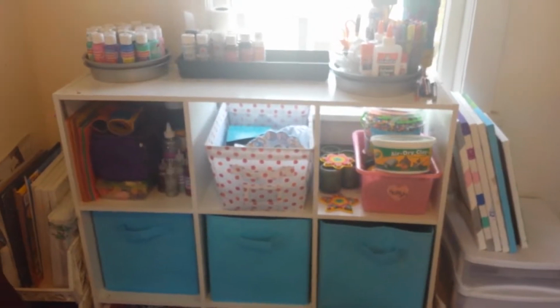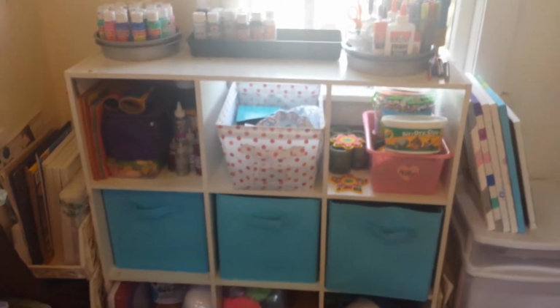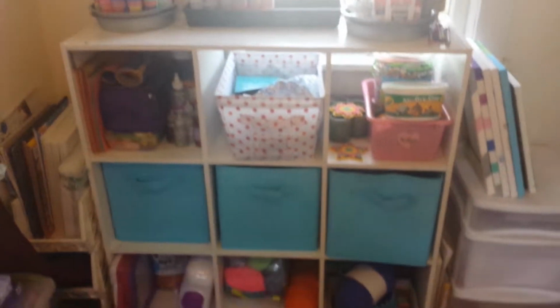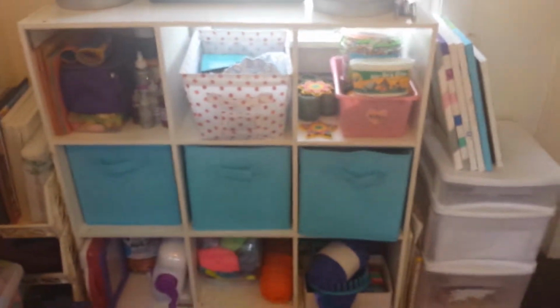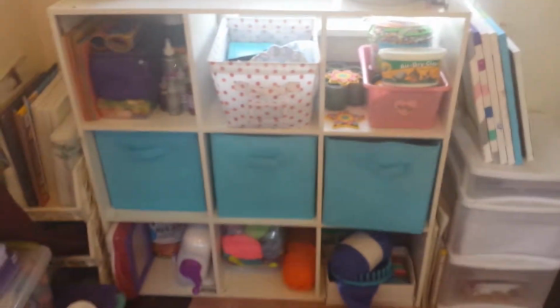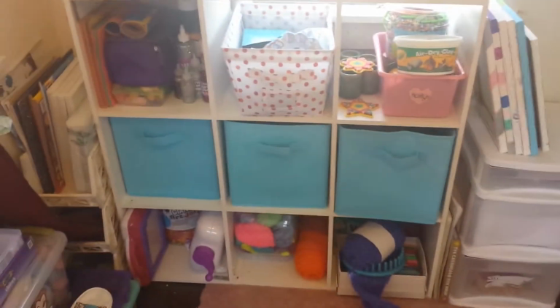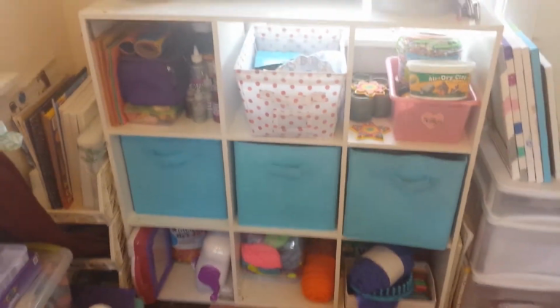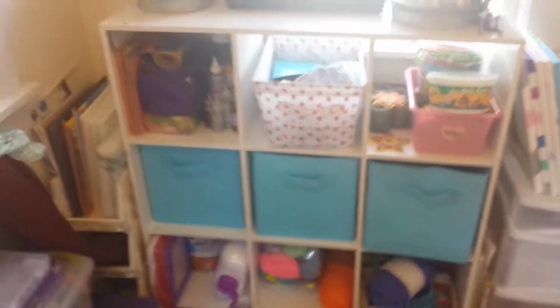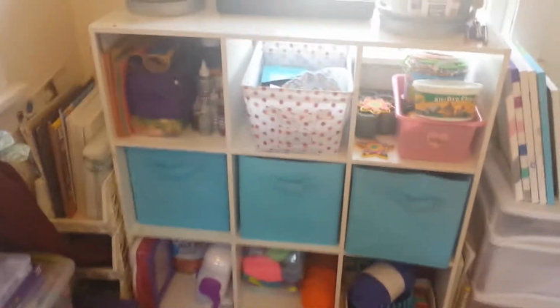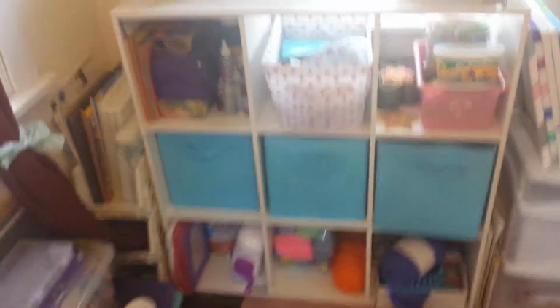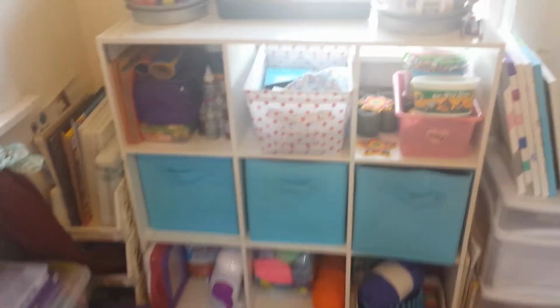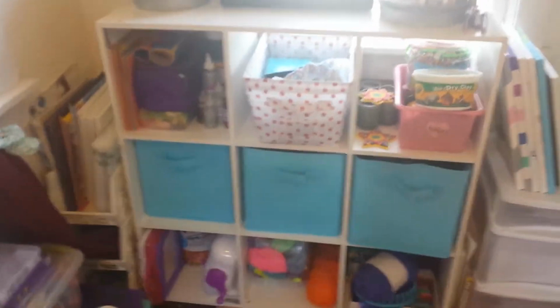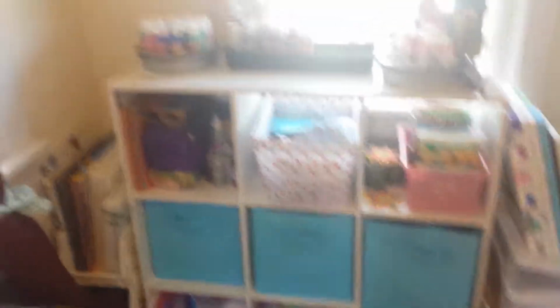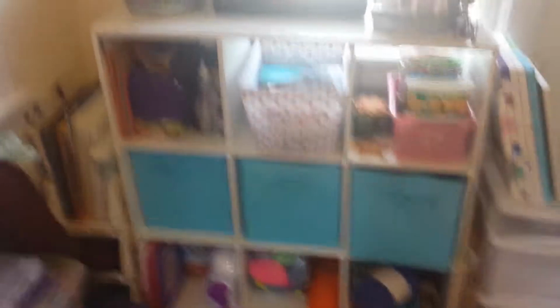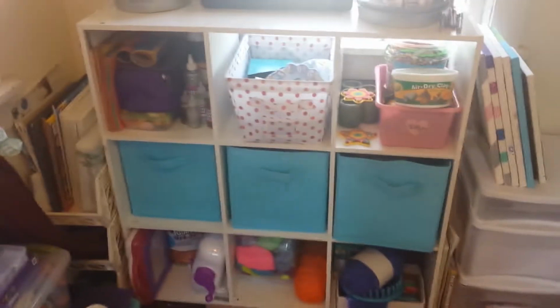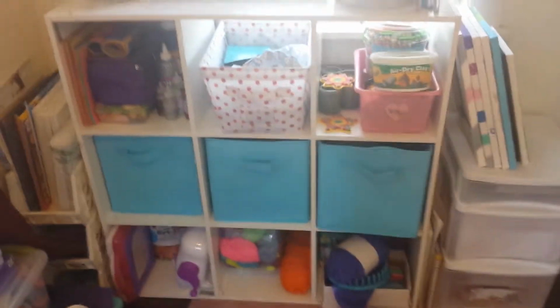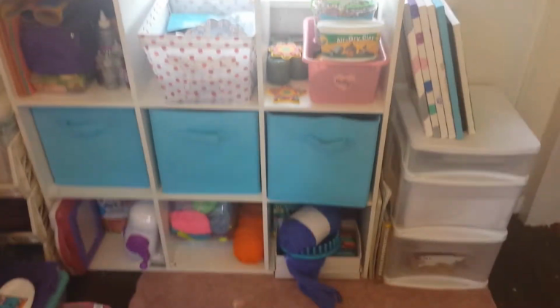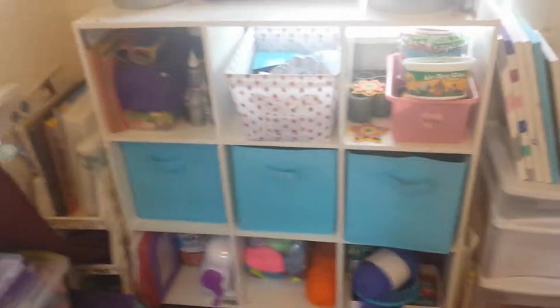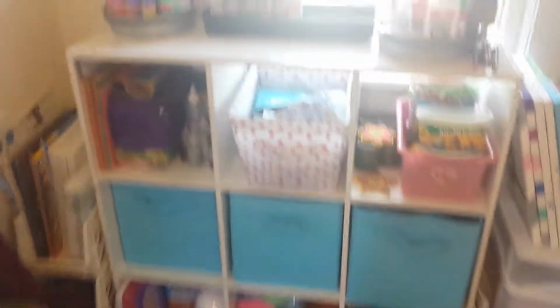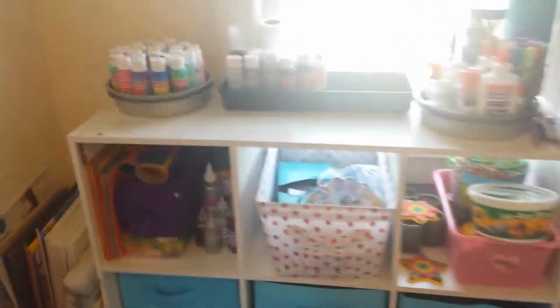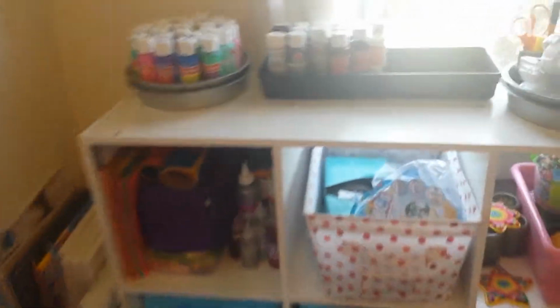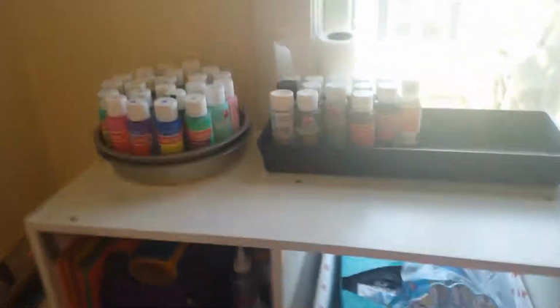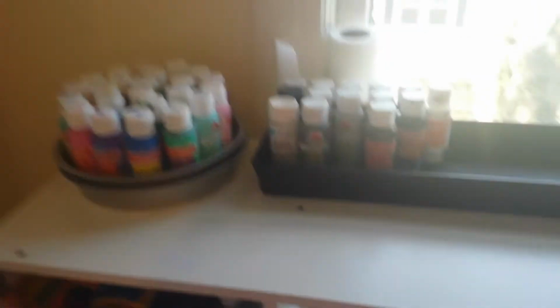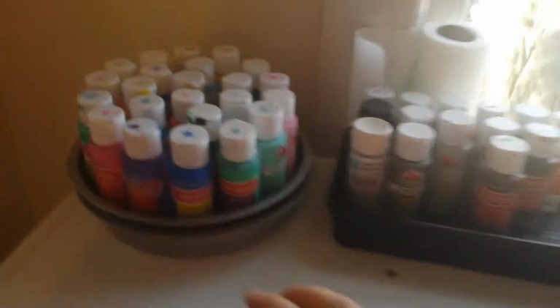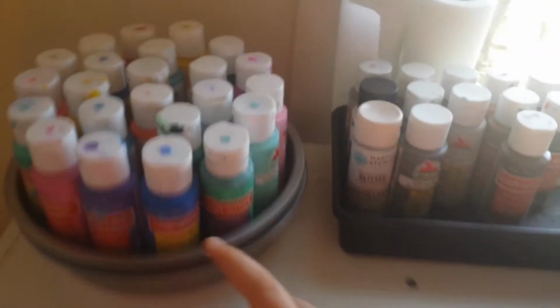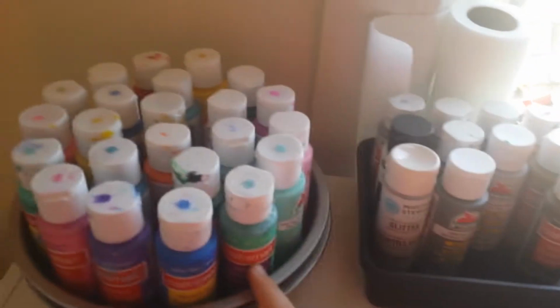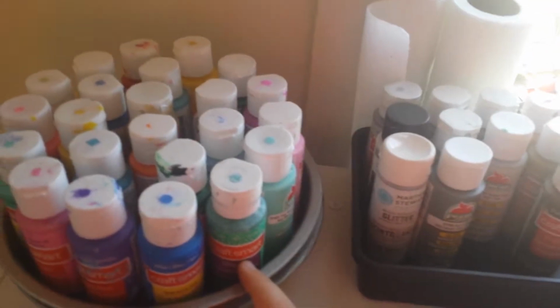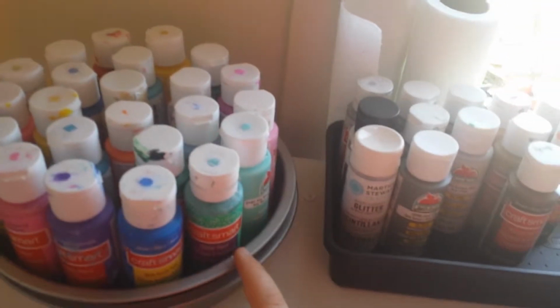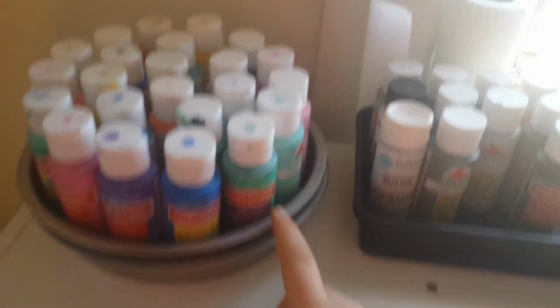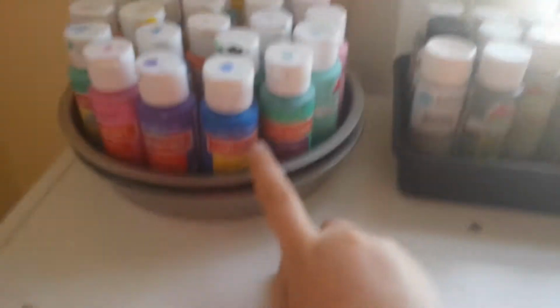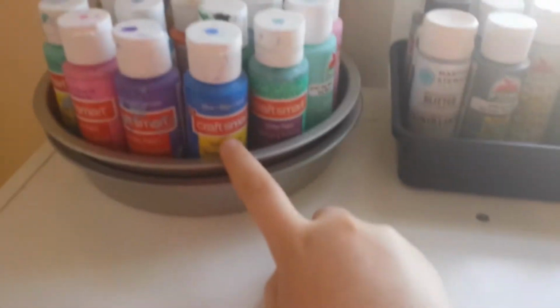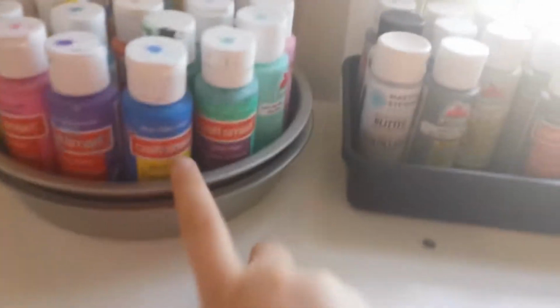So first I'm going to start over here, and I have this 9-unit white storage unit. On top, I have my Lazy Susan, which has all my paint colors on it, and I usually use Craftsmart.